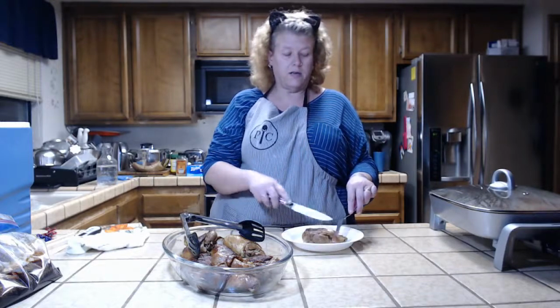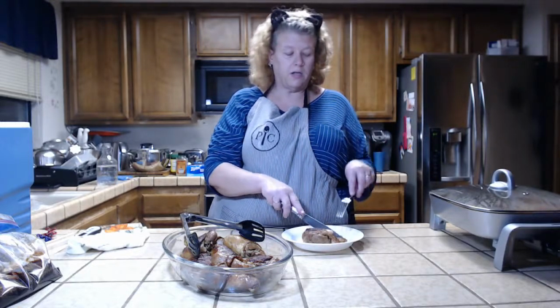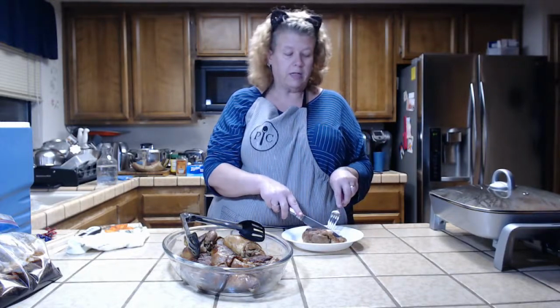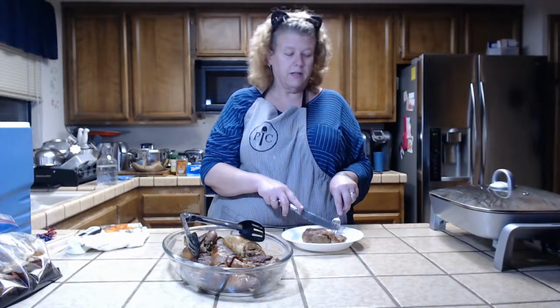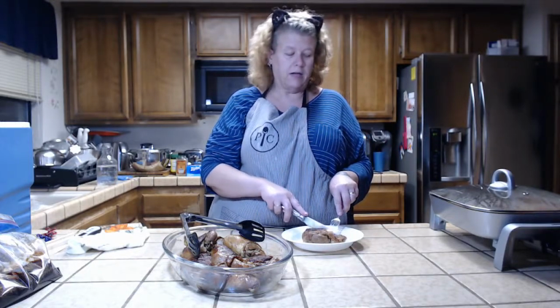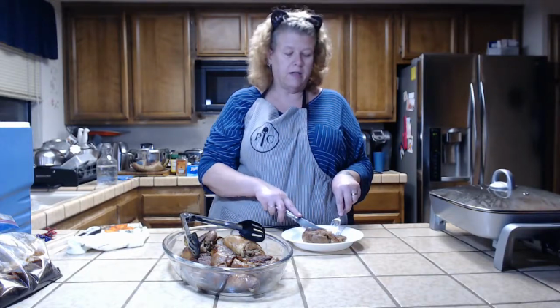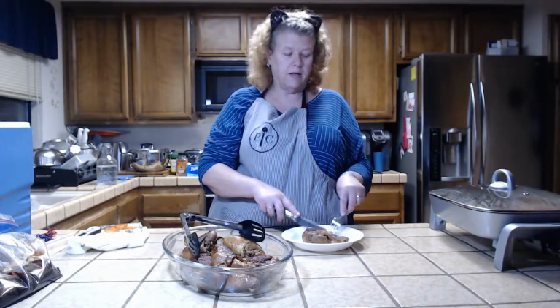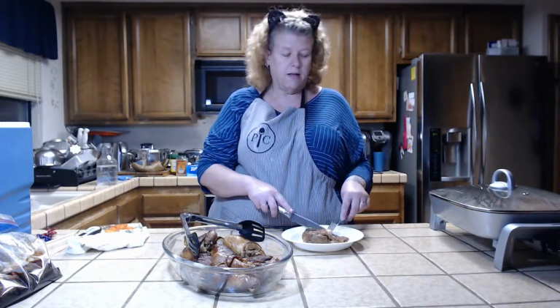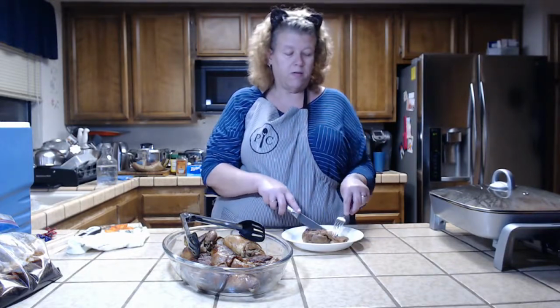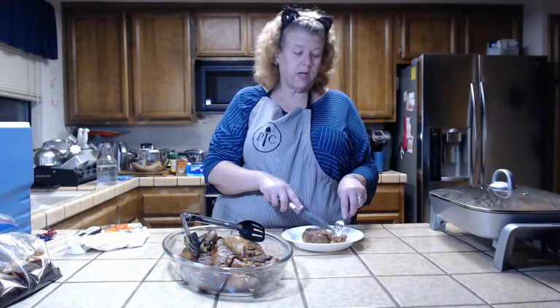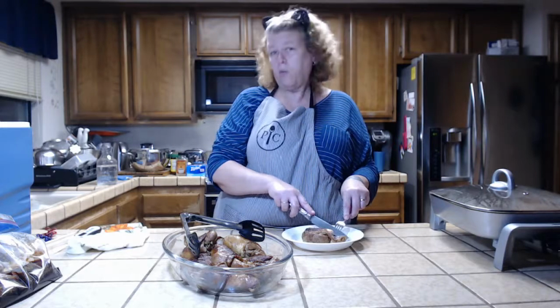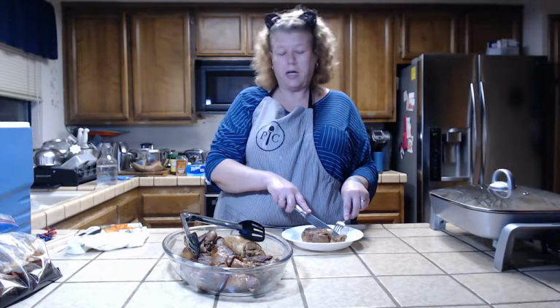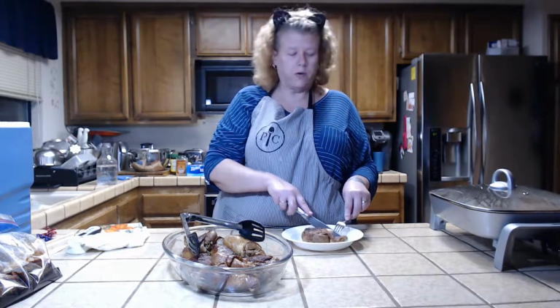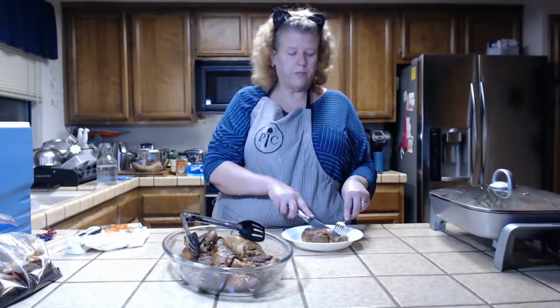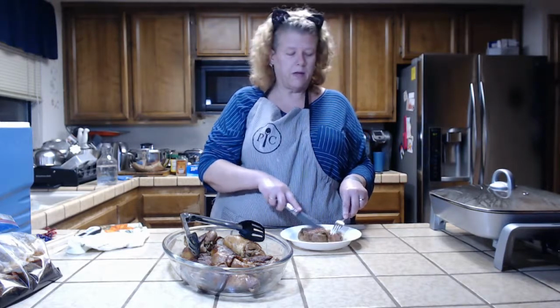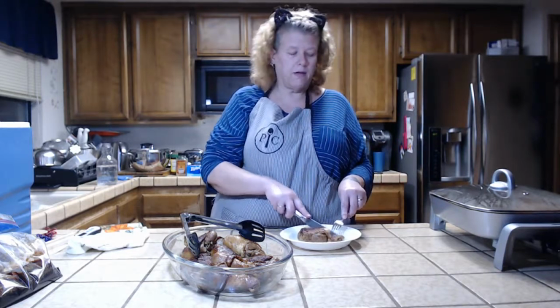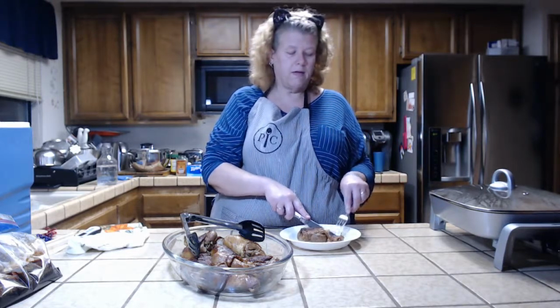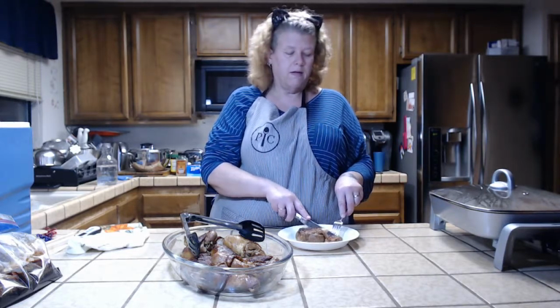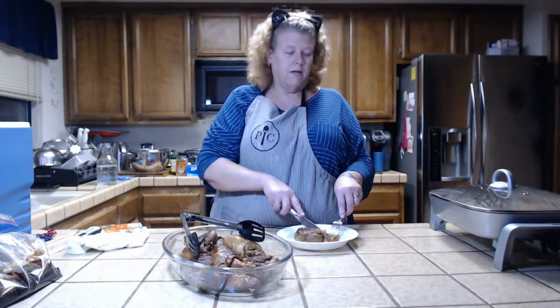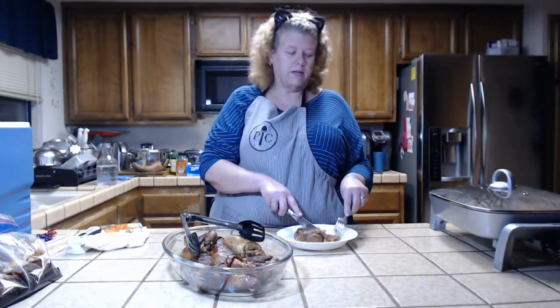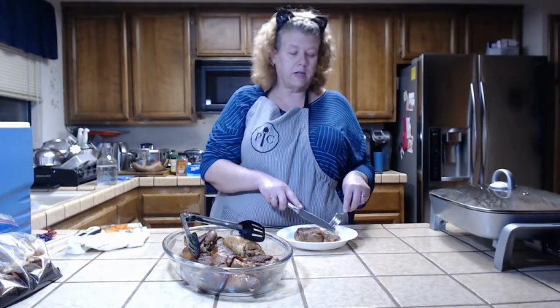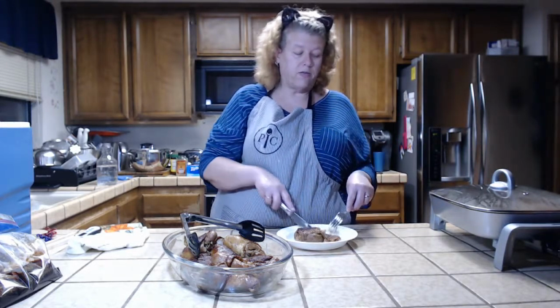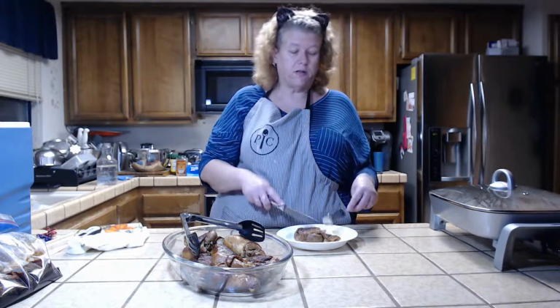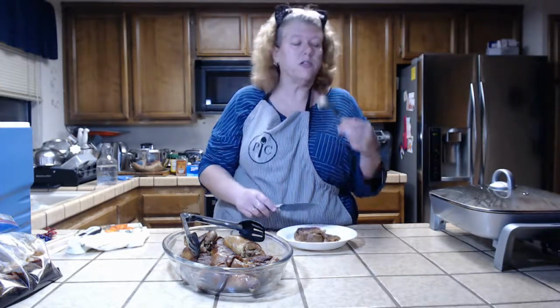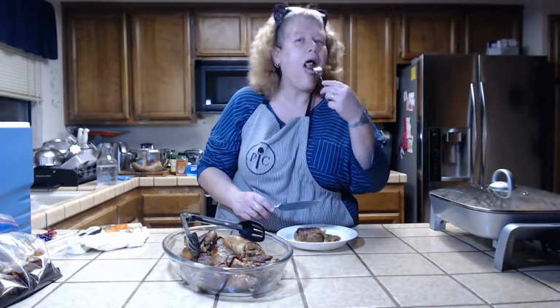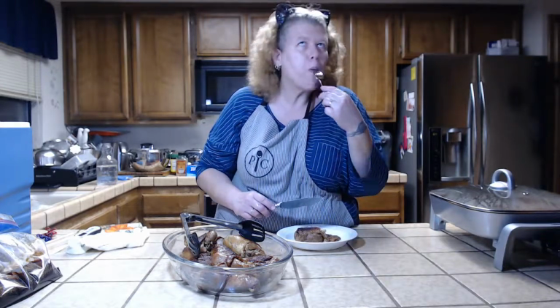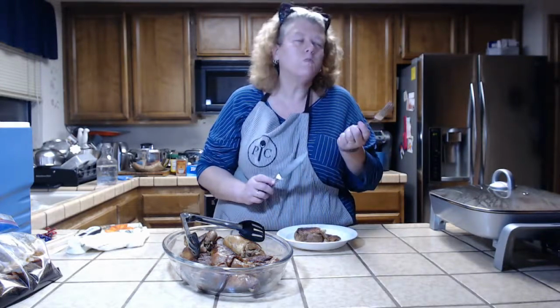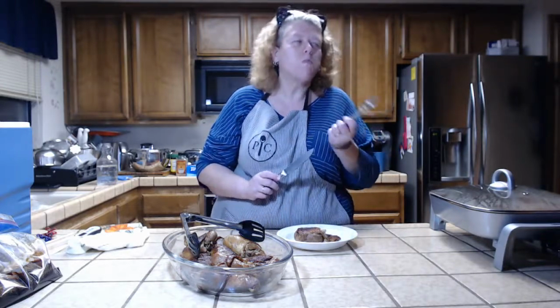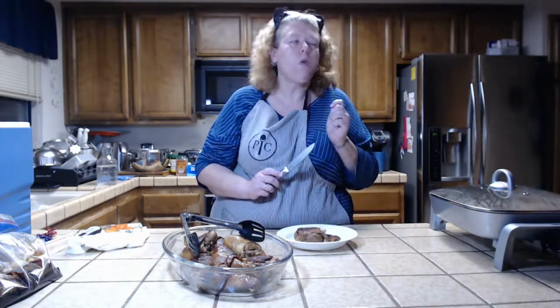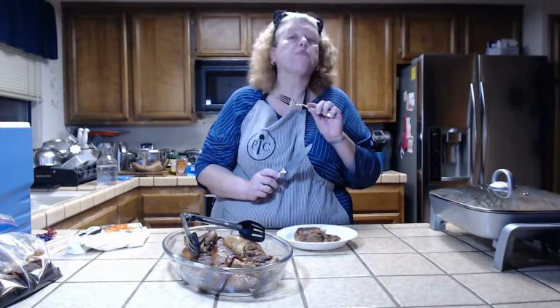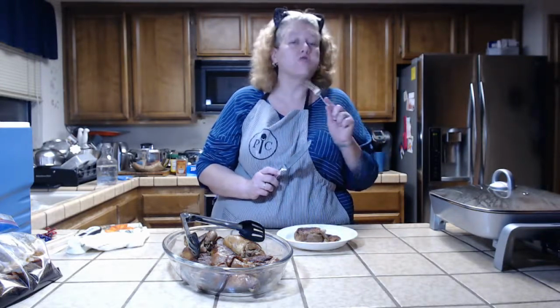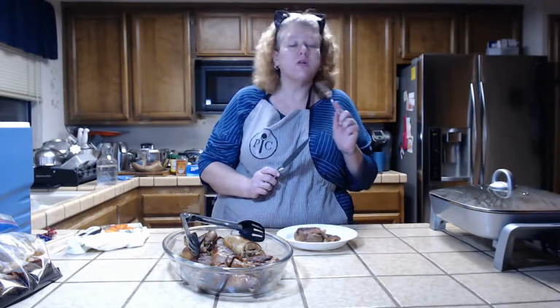Let's see how it tastes with fresh garlic for a change. That is really, really good.